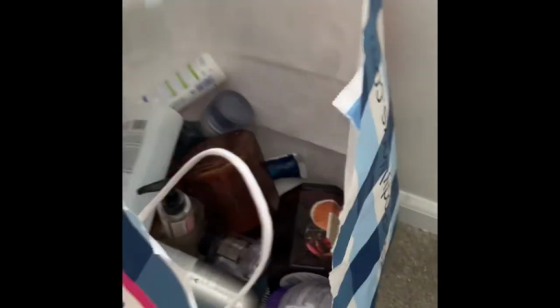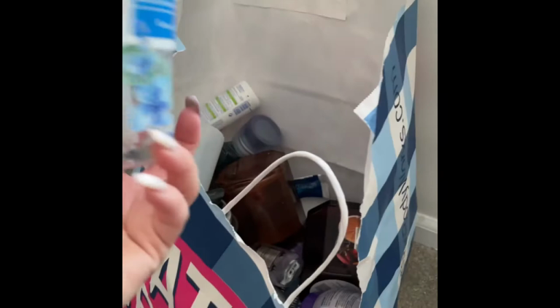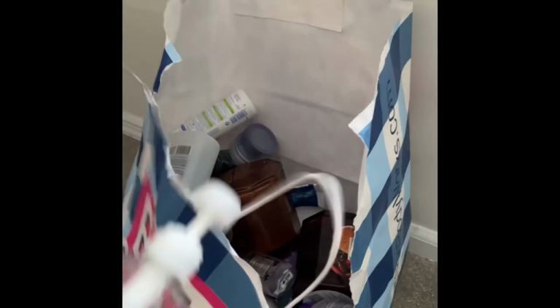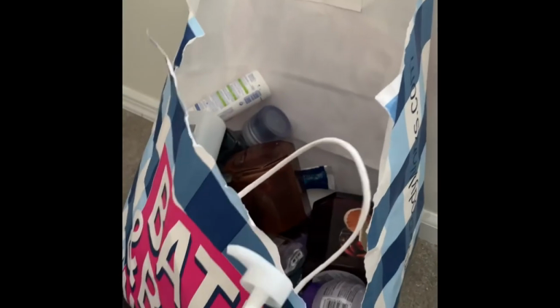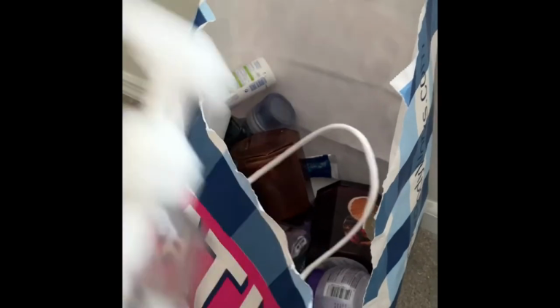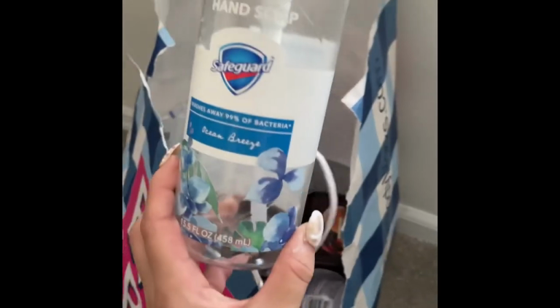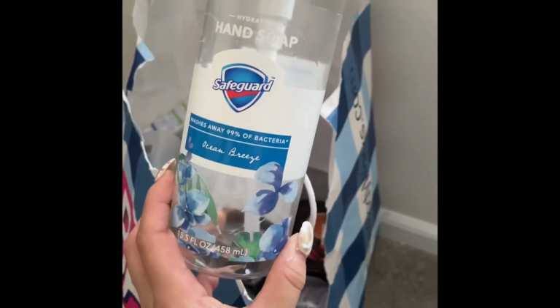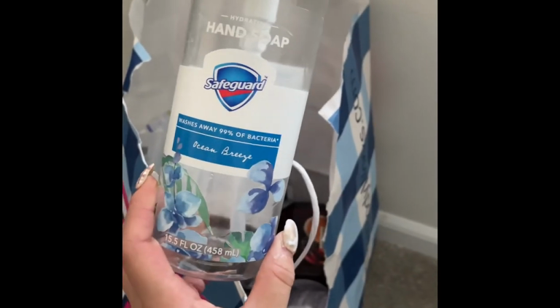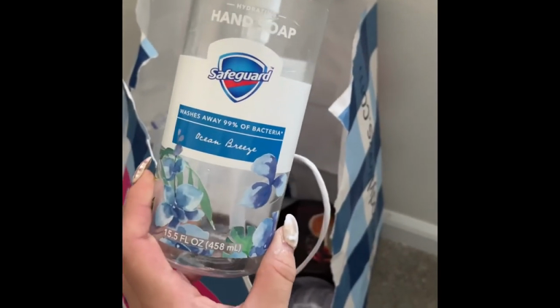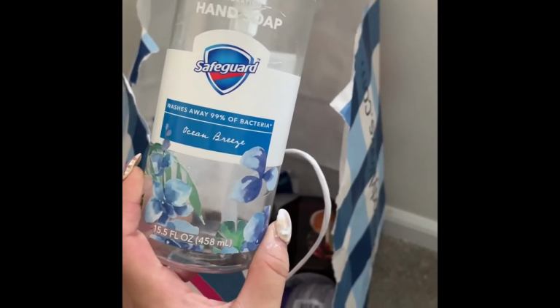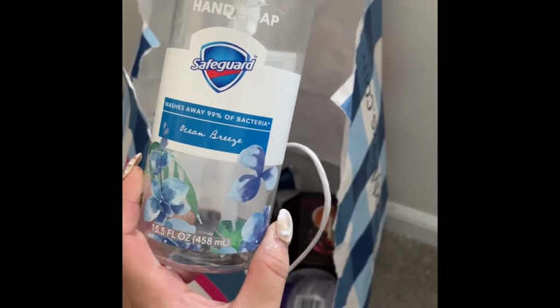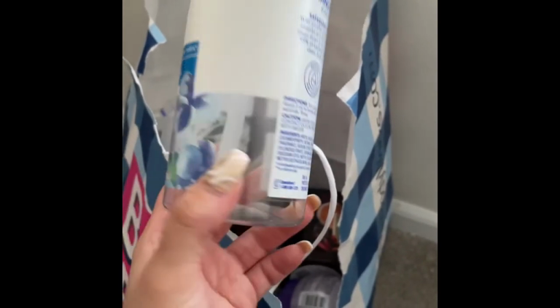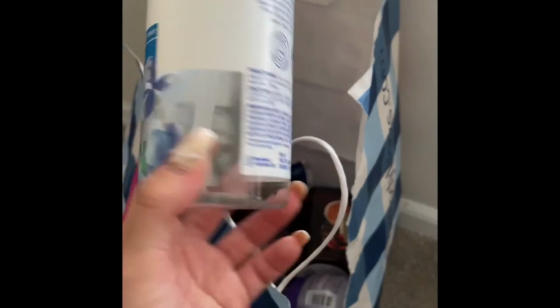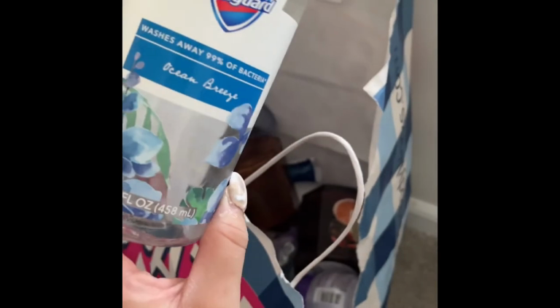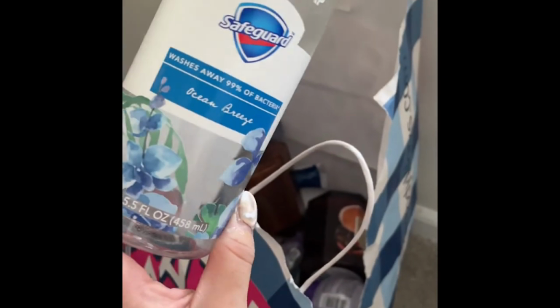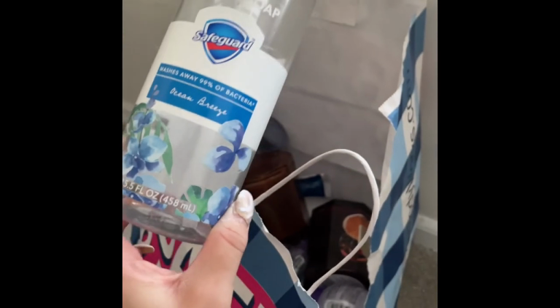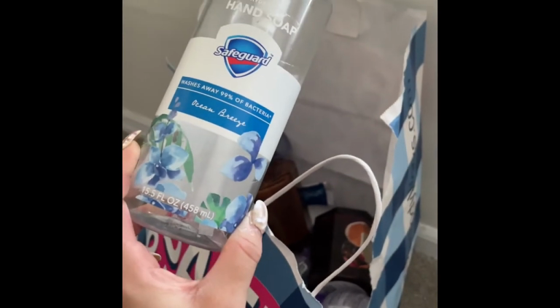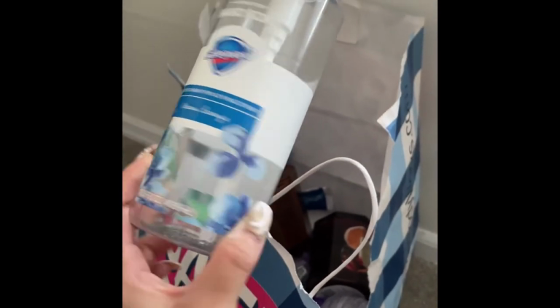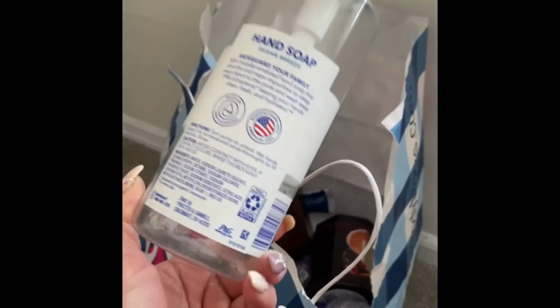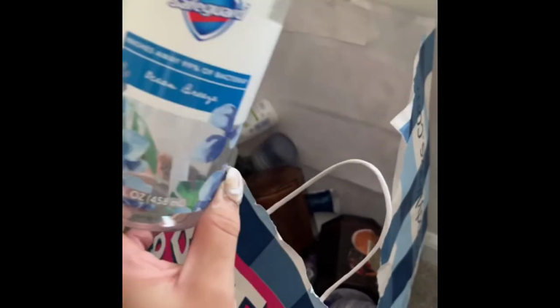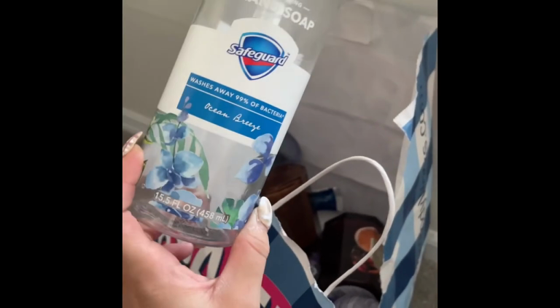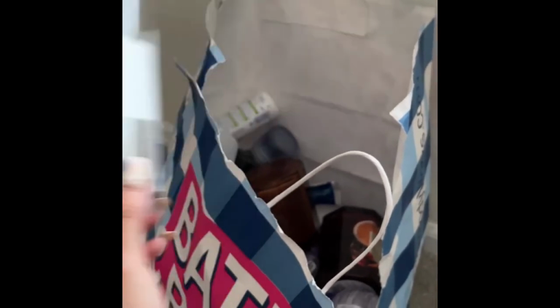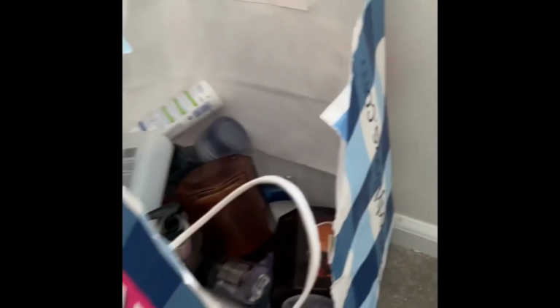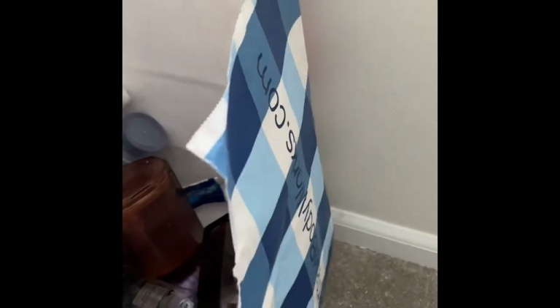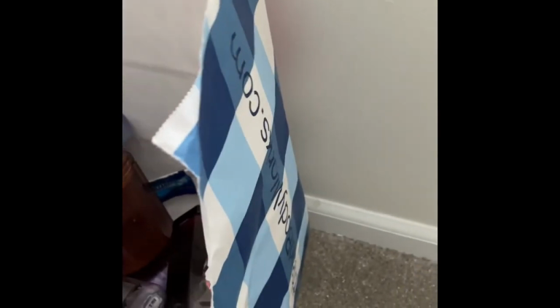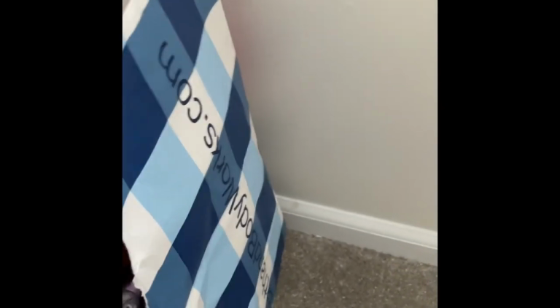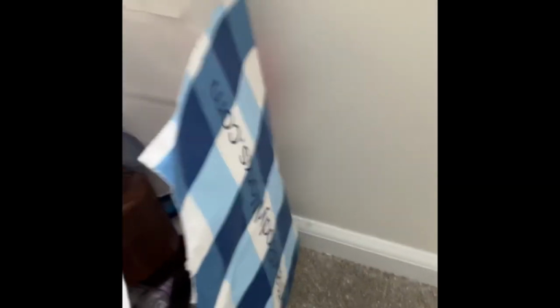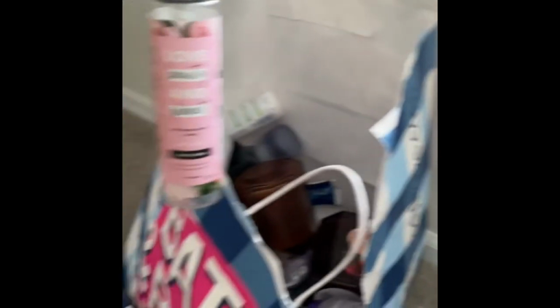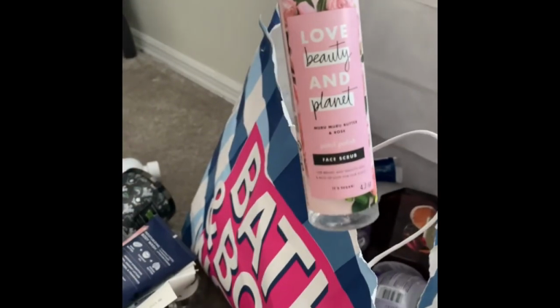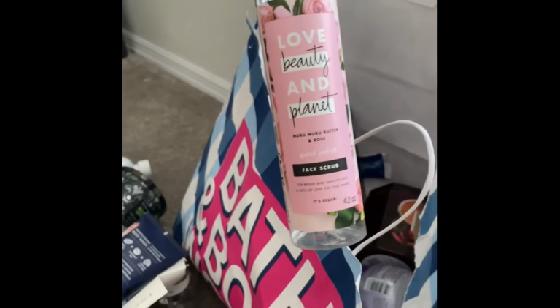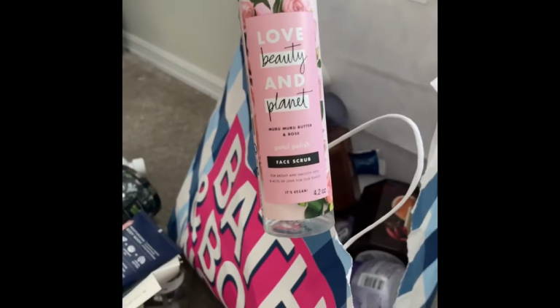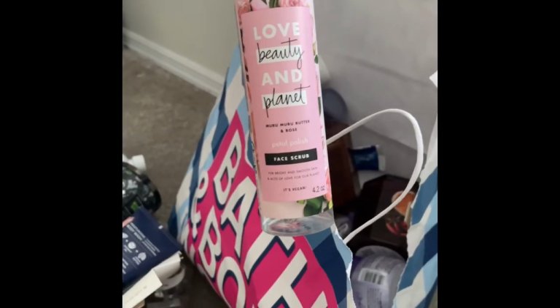I used up this hand soap in Ocean Breeze — I really liked the scent, but probably wouldn't repurchase. There are a lot more soaps I prefer over this one.